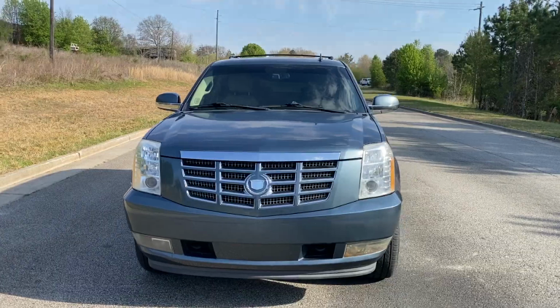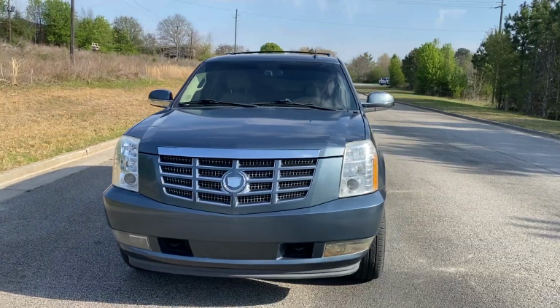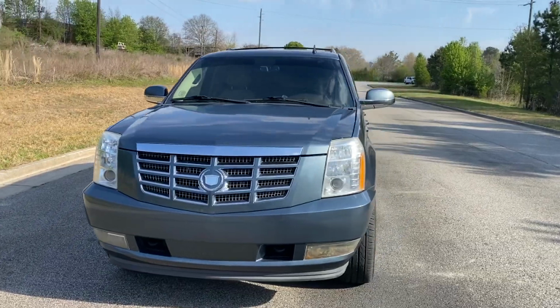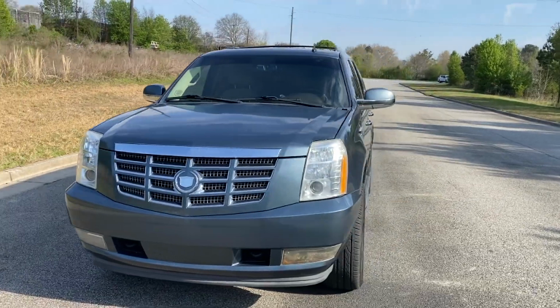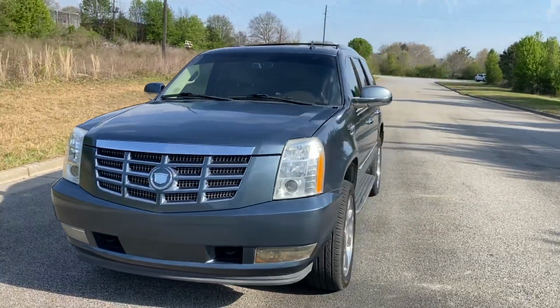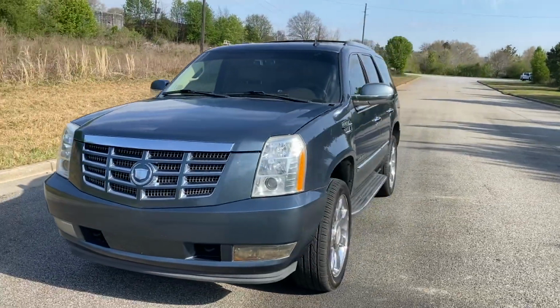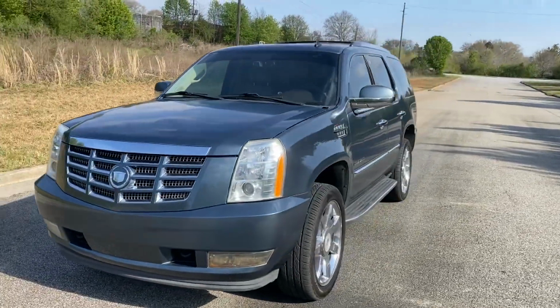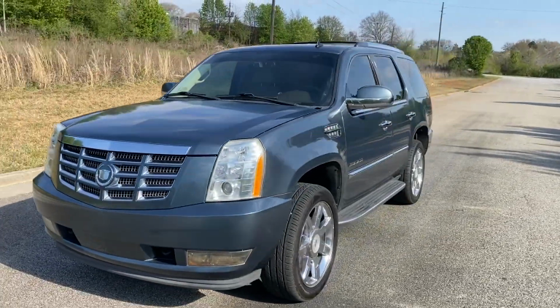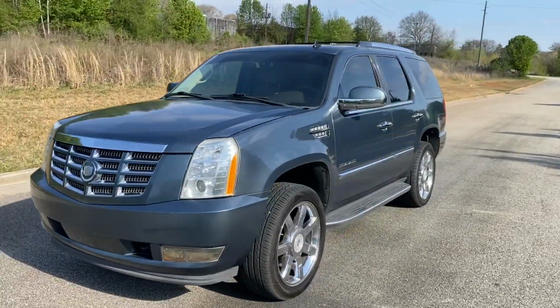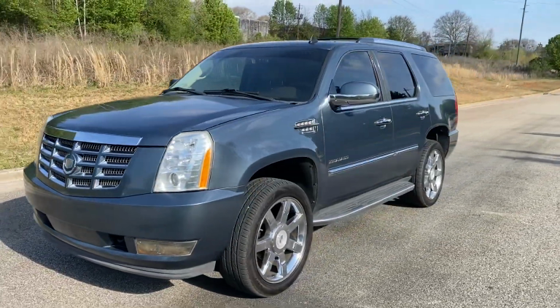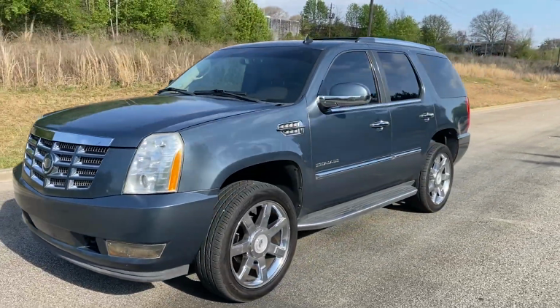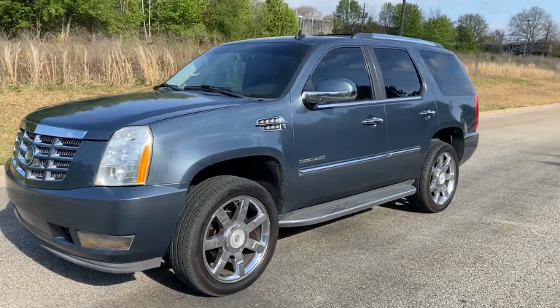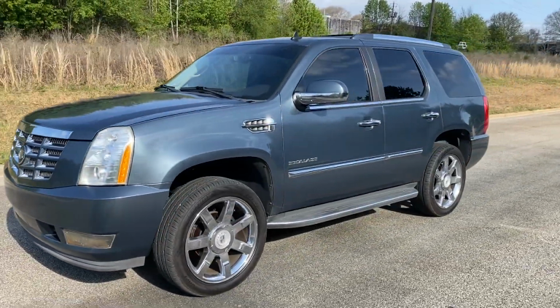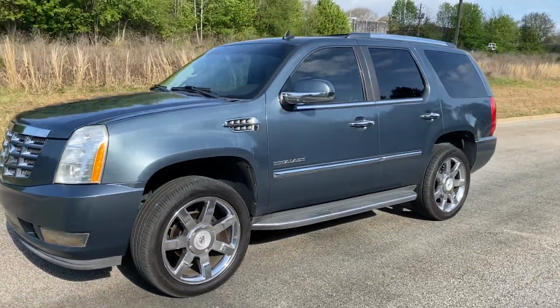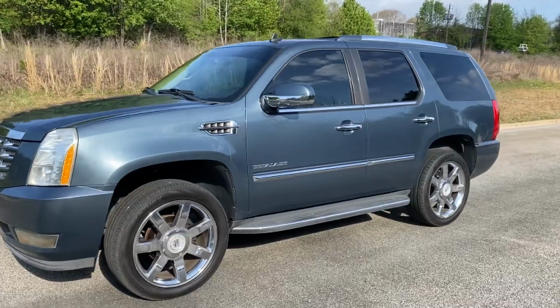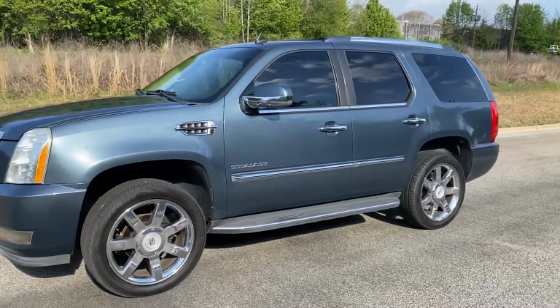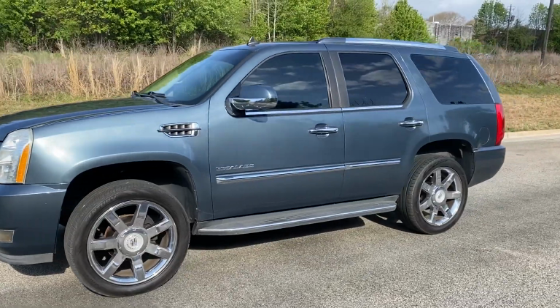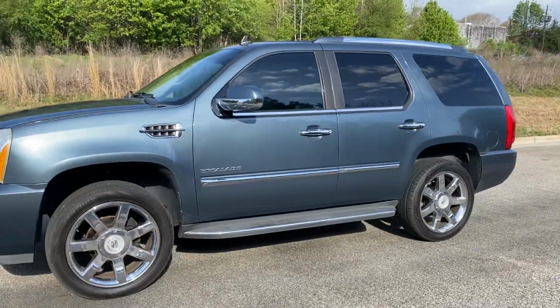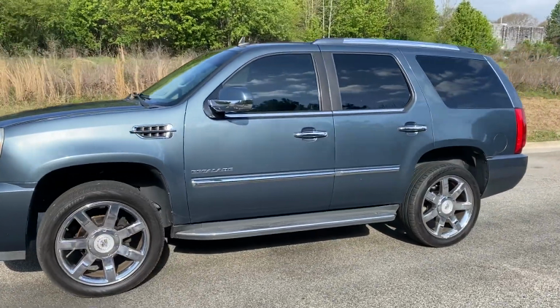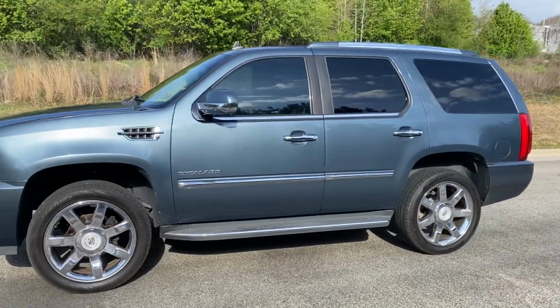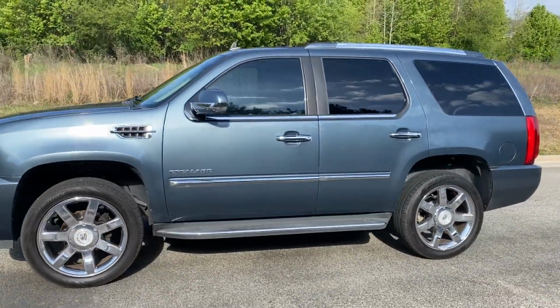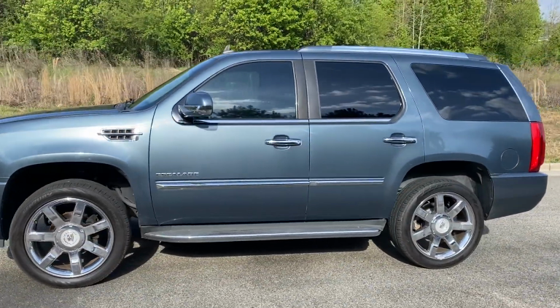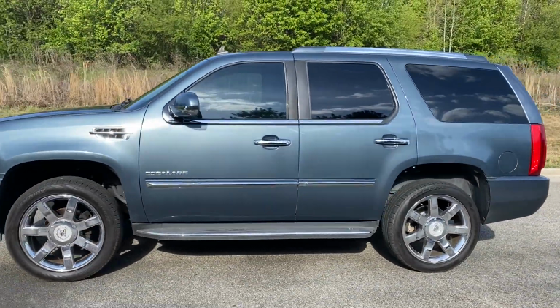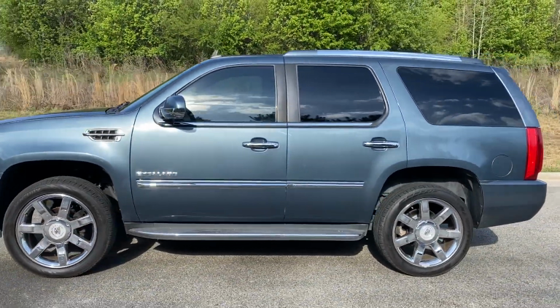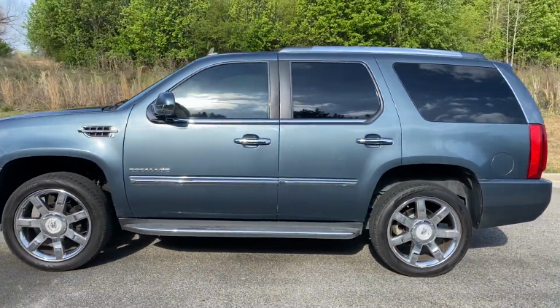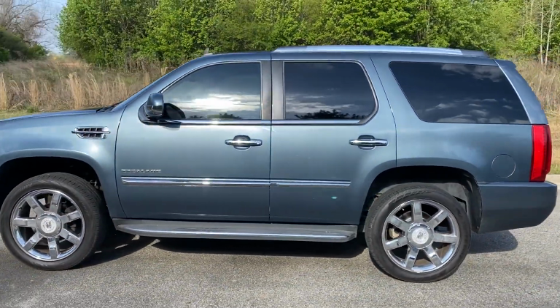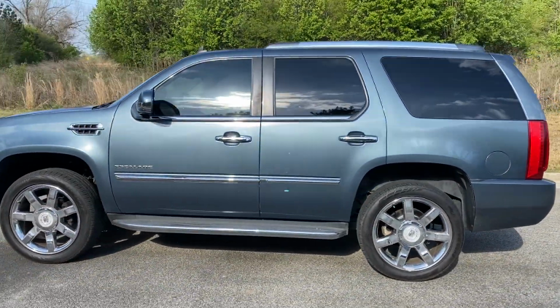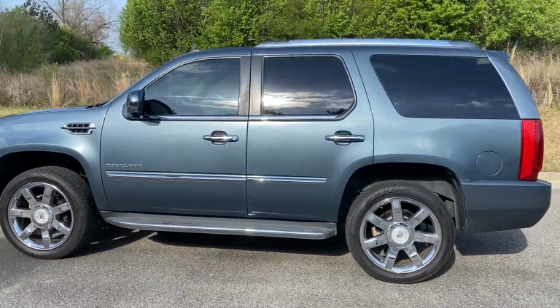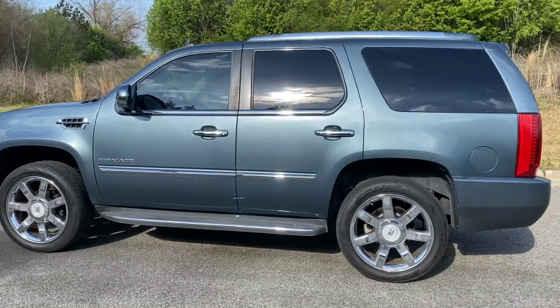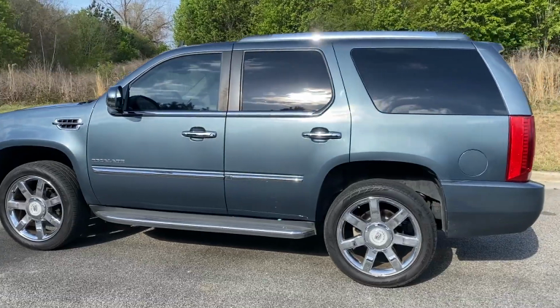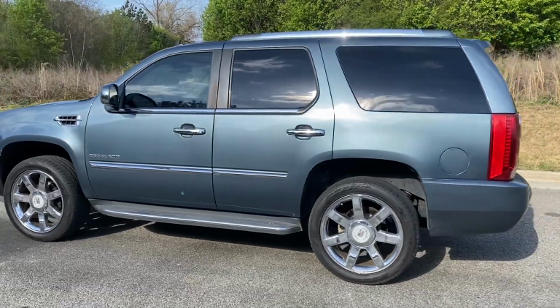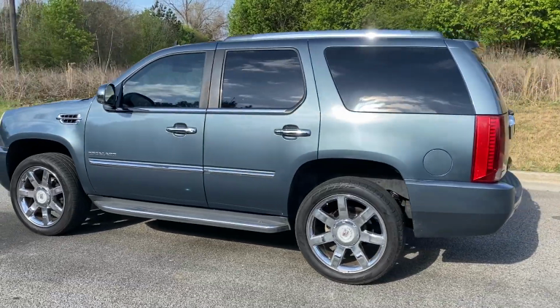We're going to do a quick walk around on a 2010 Cadillac Escalade. This vehicle does have heated and cooled leather. It's got a sunroof, navigation, backup camera, and also a third row.